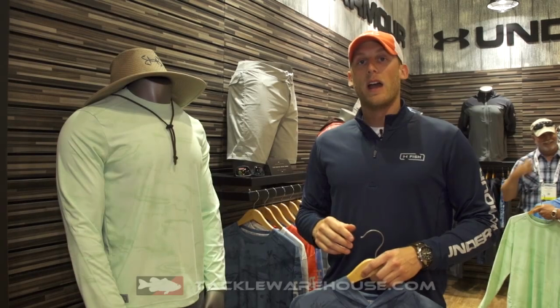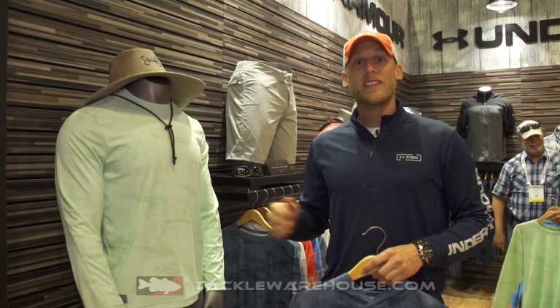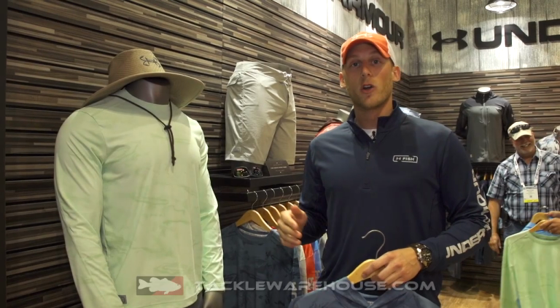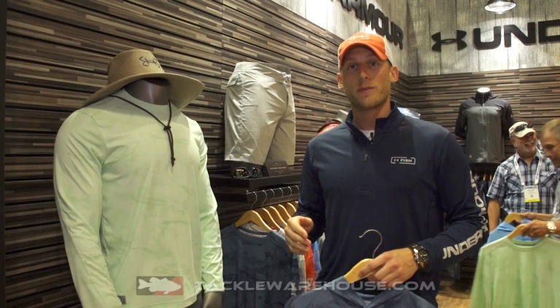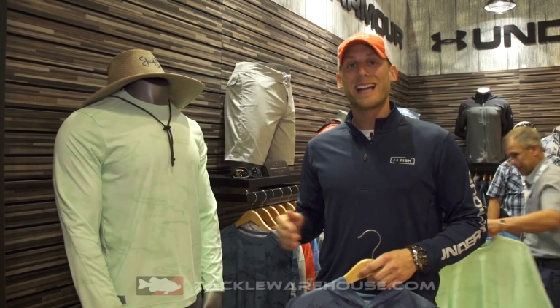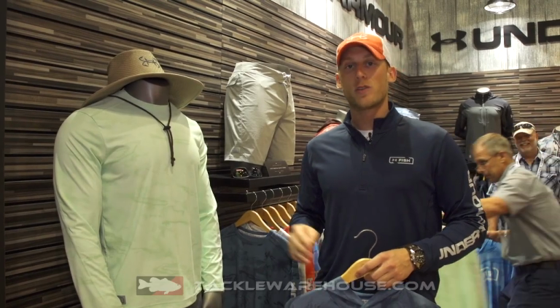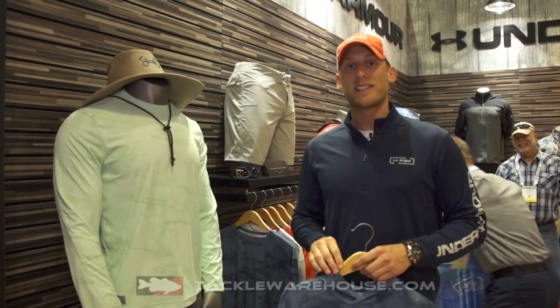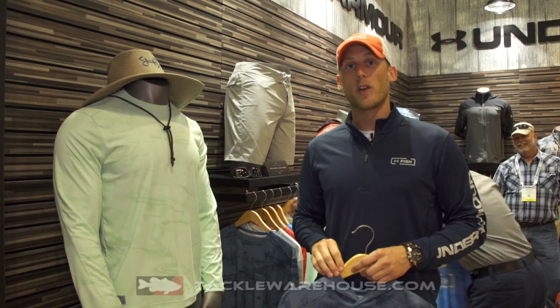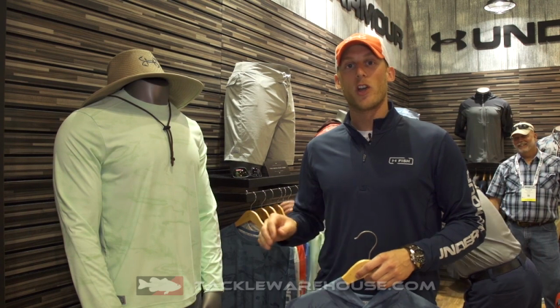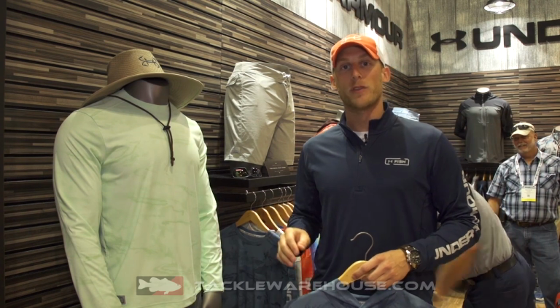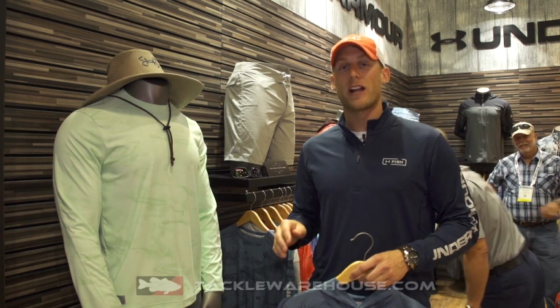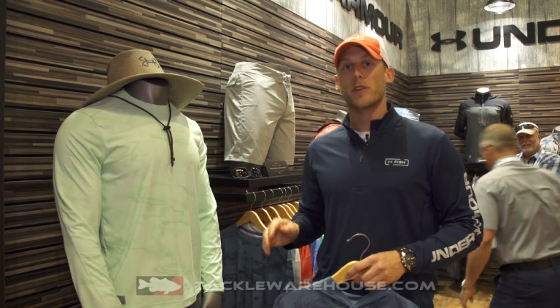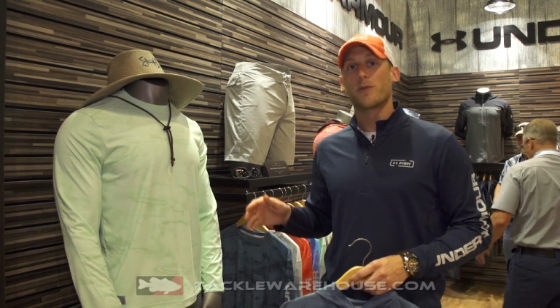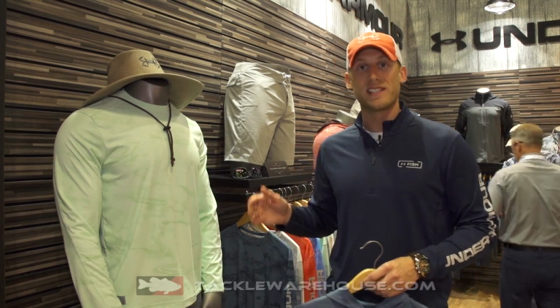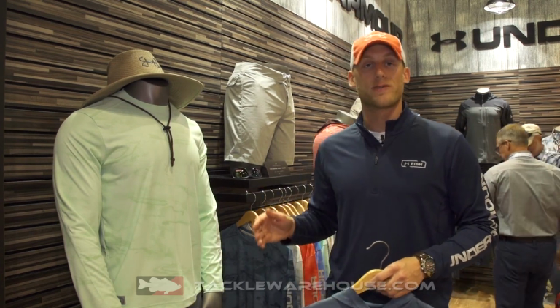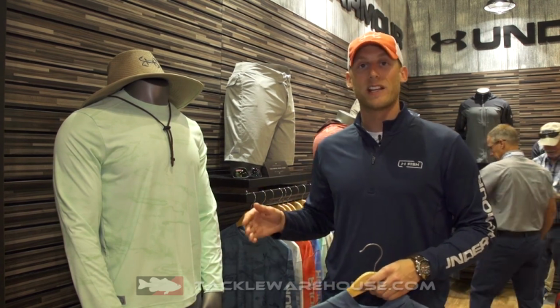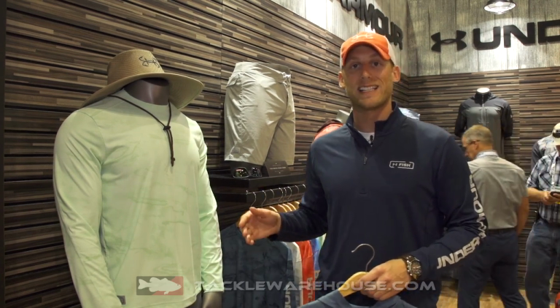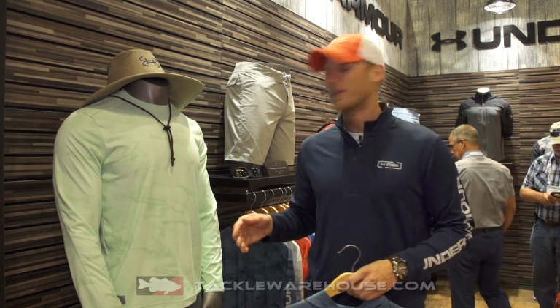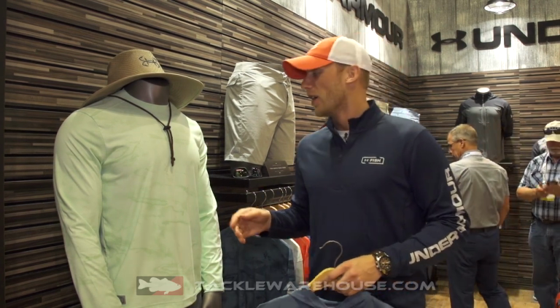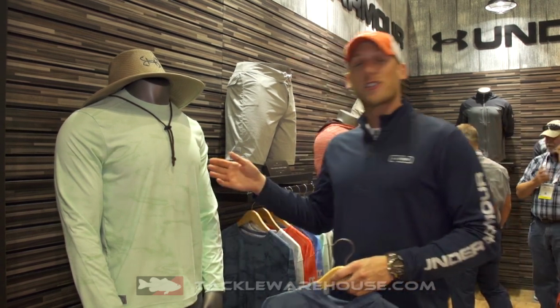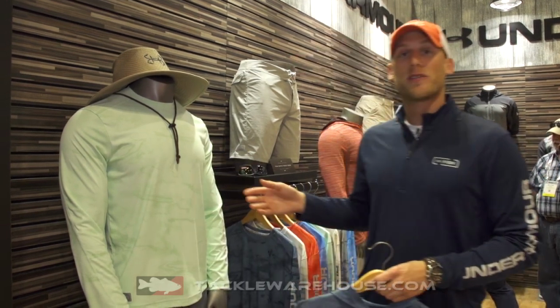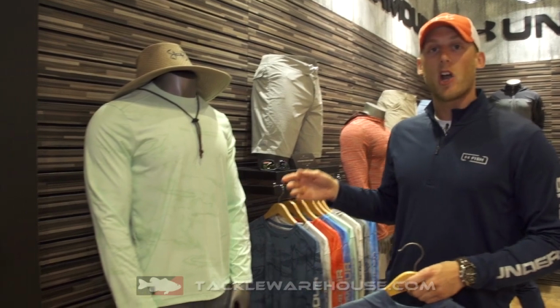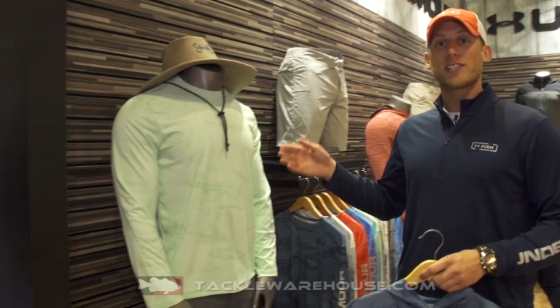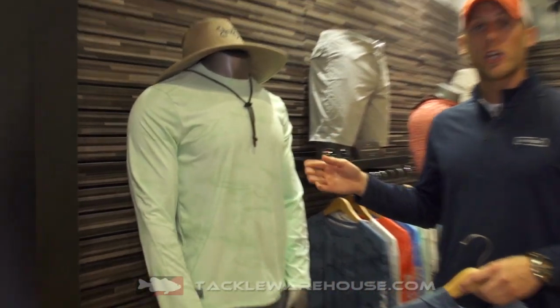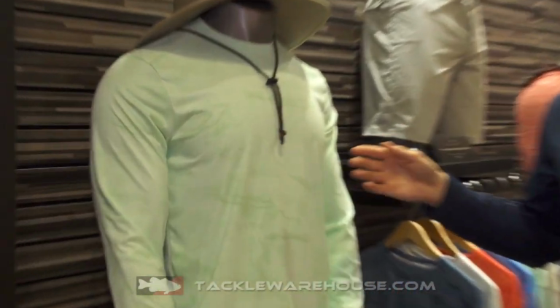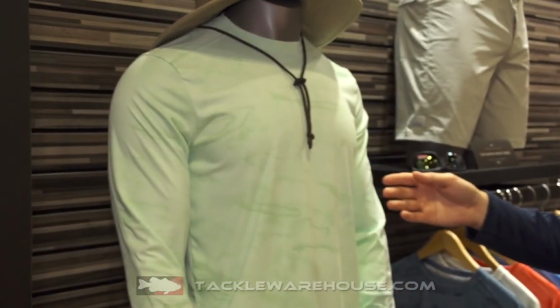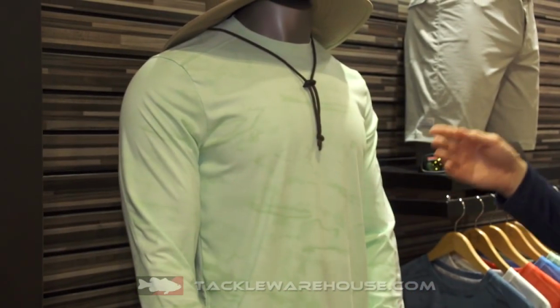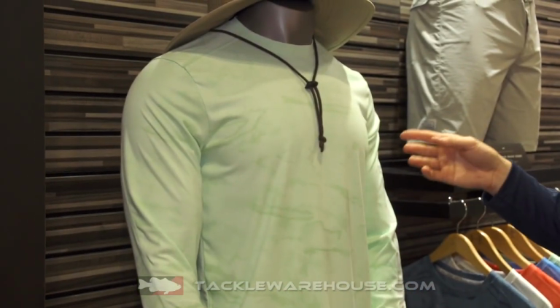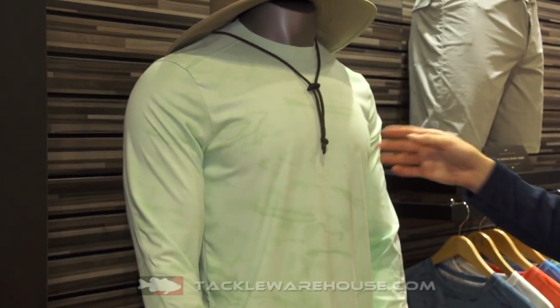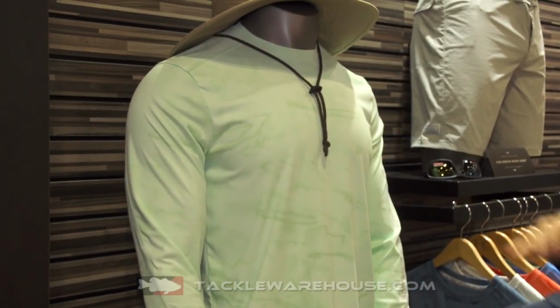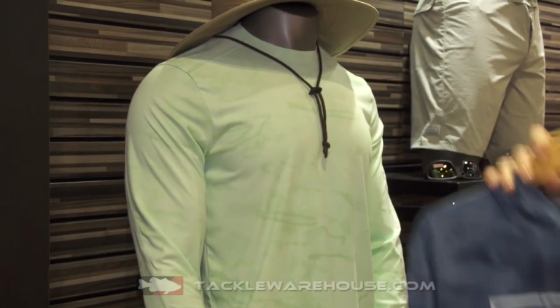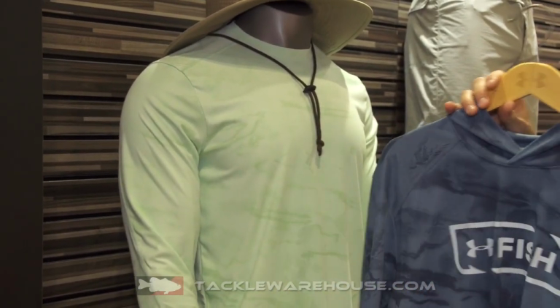Hey, this is Logan Williamson. ICAST 2018. We're at the Under Armour booth checking out some of the new performance knits for 2019. First up, we've got our Isochill Shorebrake camo crew and hoodie.